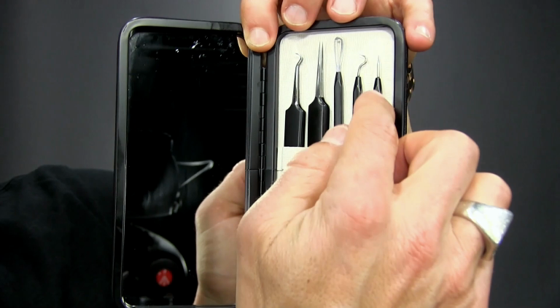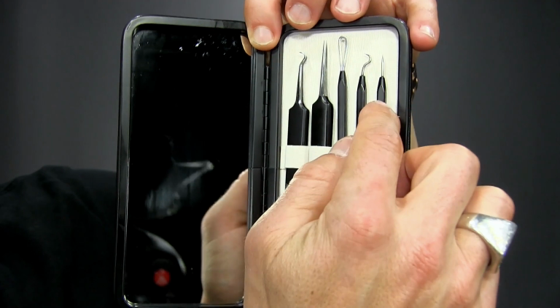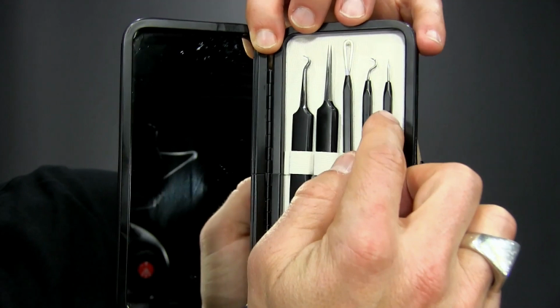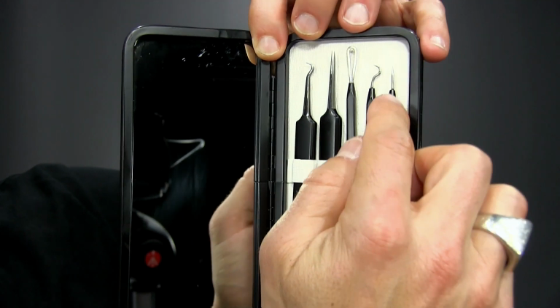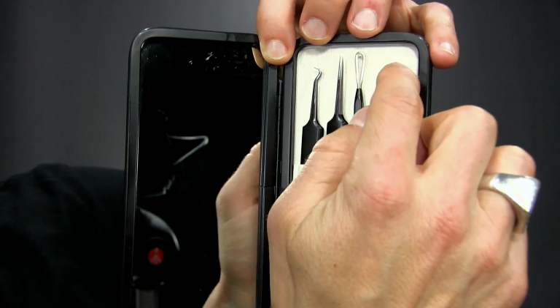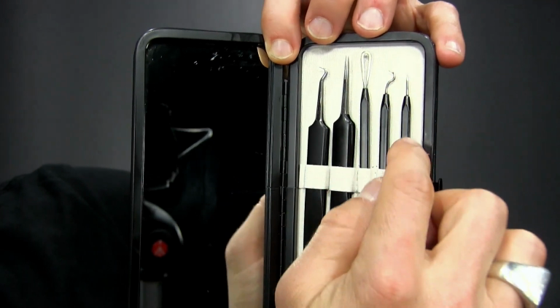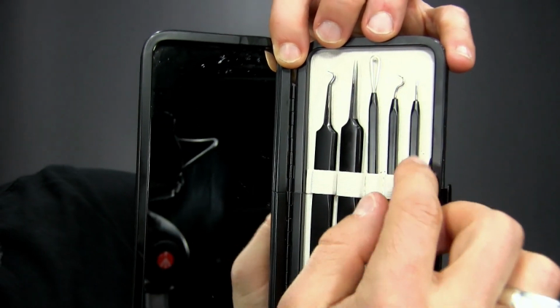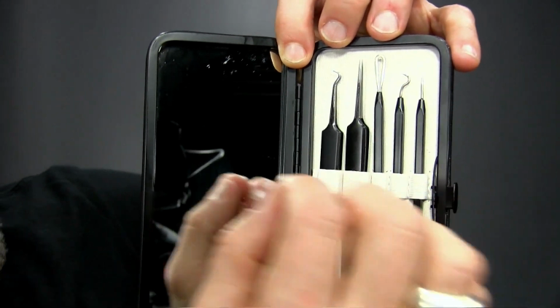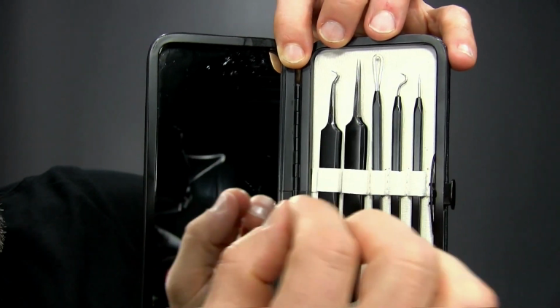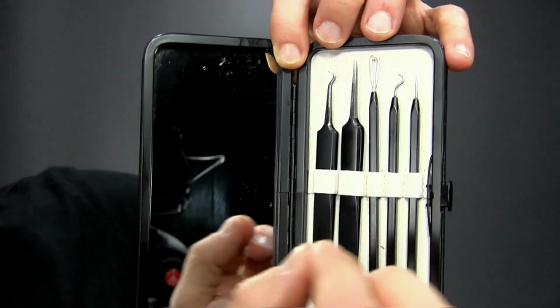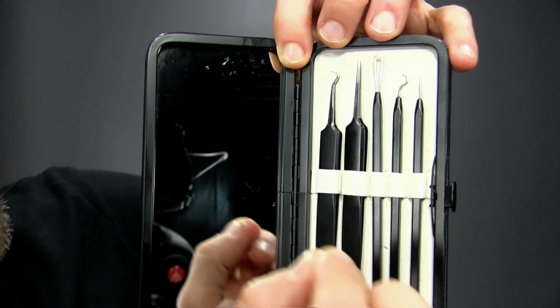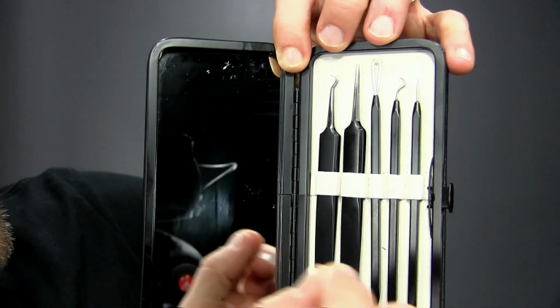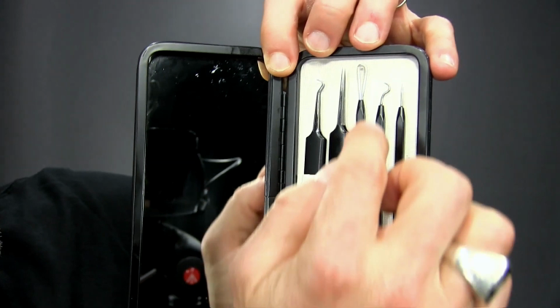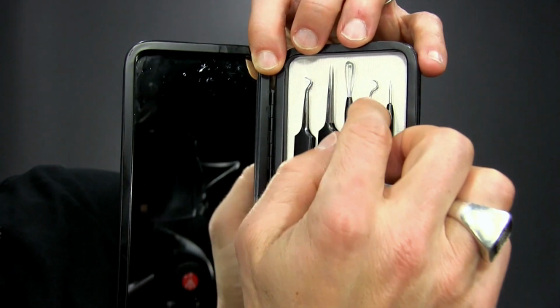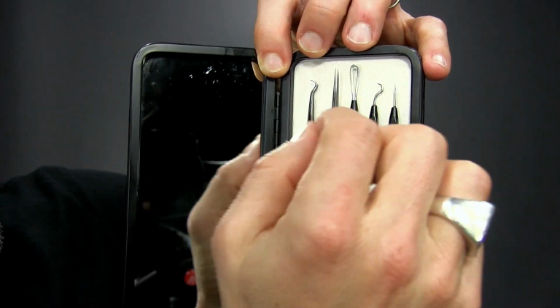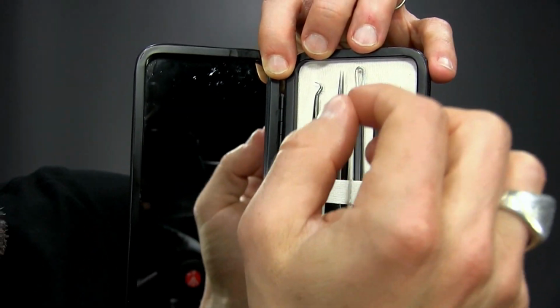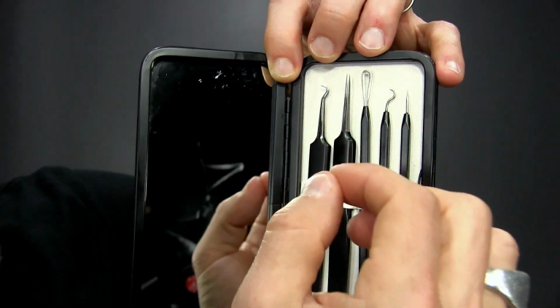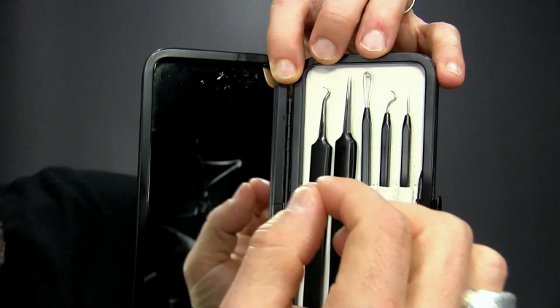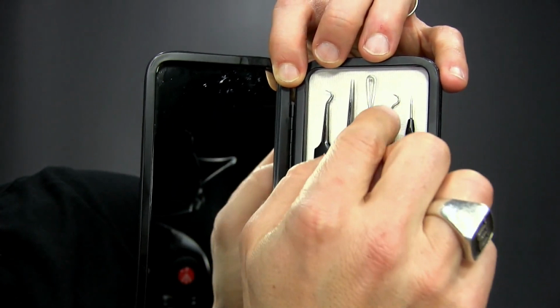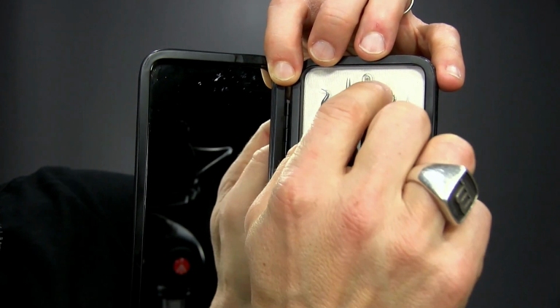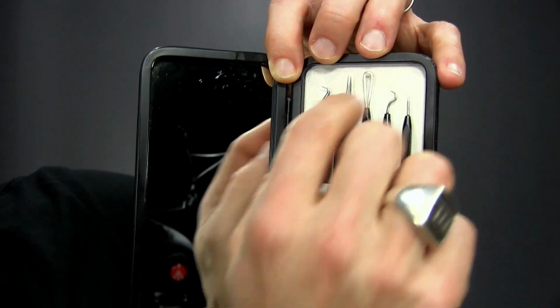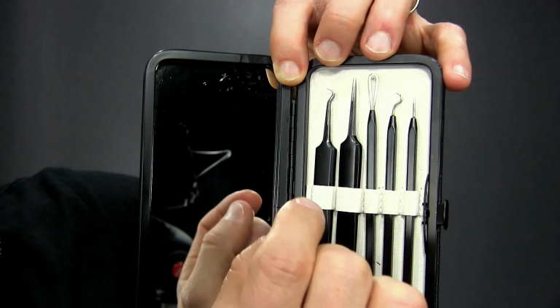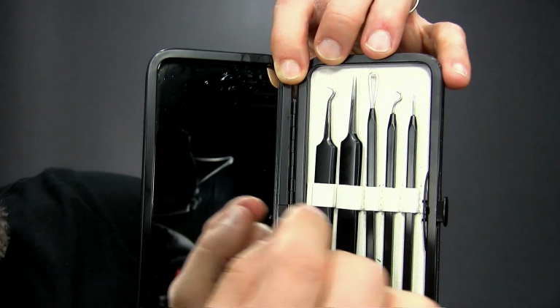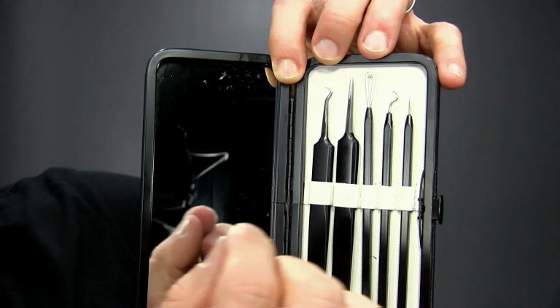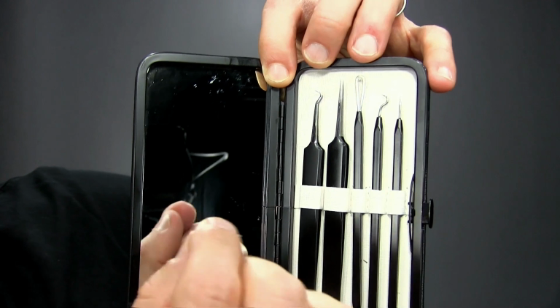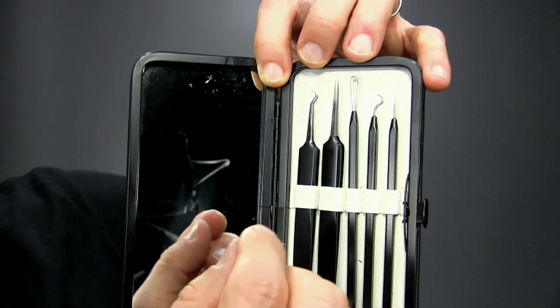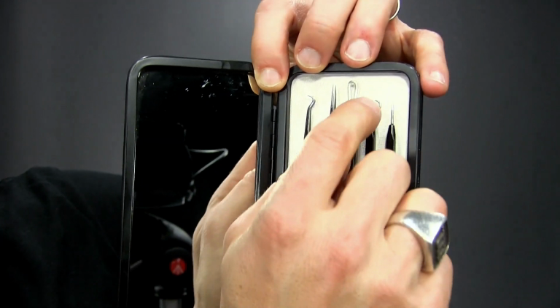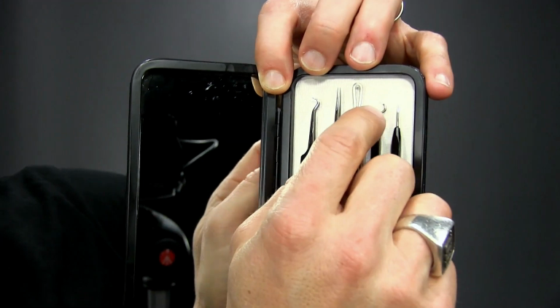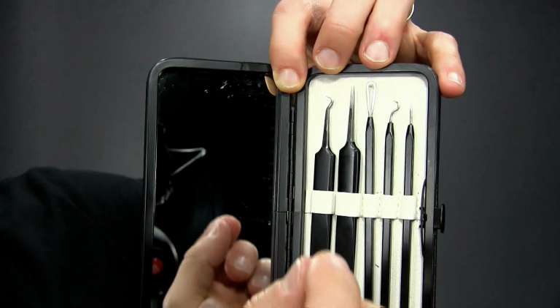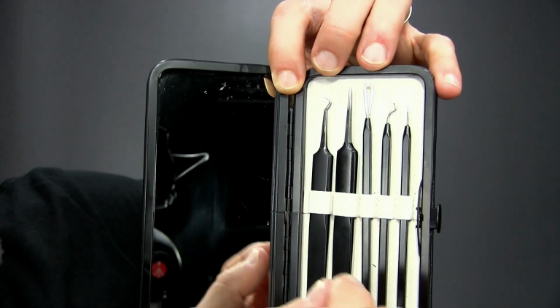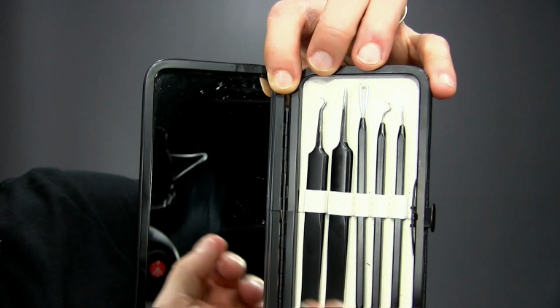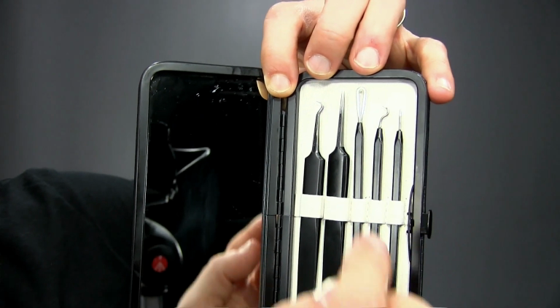This one on the end has got a little point — that is what you're going to actually insert into the pimple. This hook you can use to actually scrape, and it's also got a point on it, so if you've got a hard-to-reach pimple, that can help as well depending on the angle.